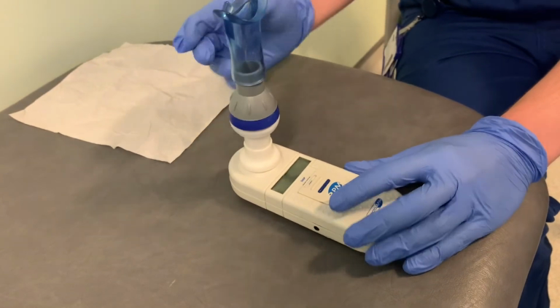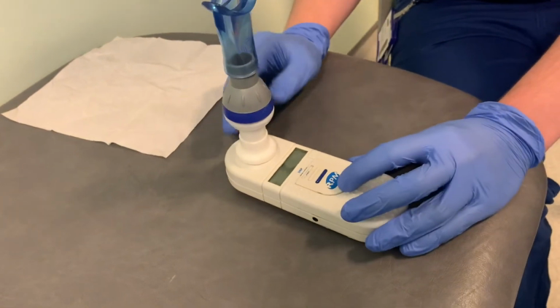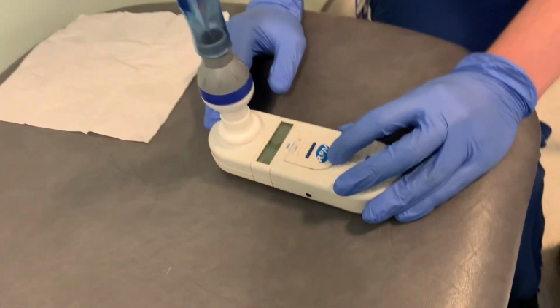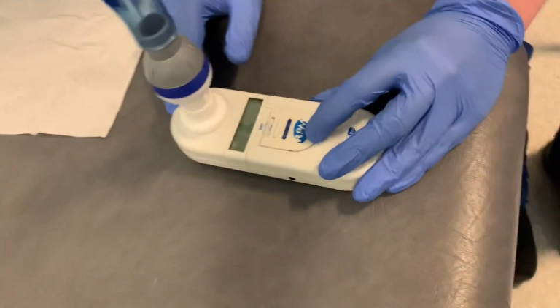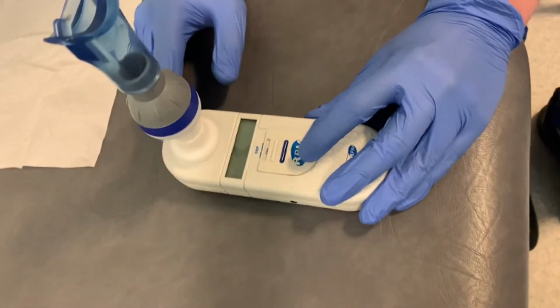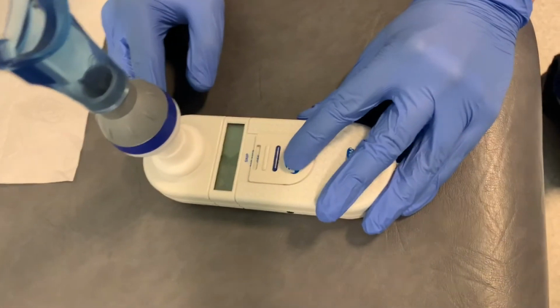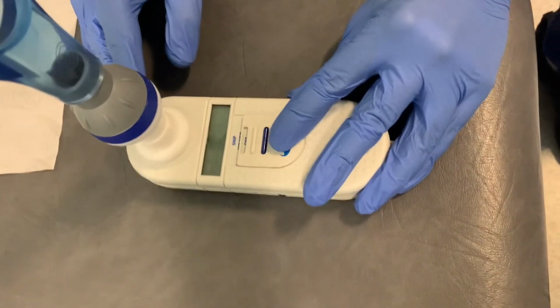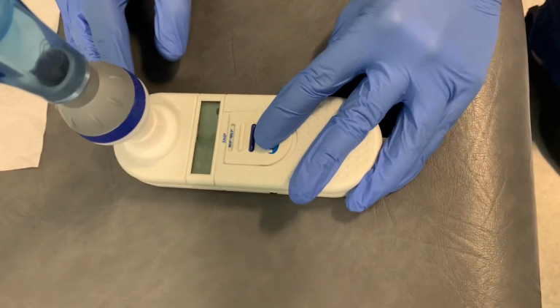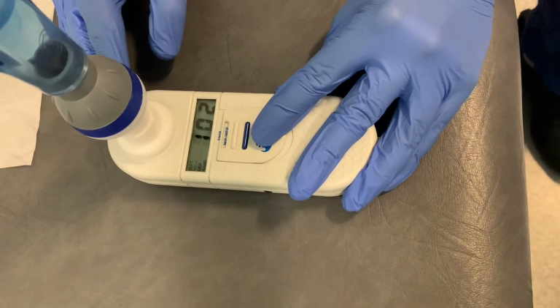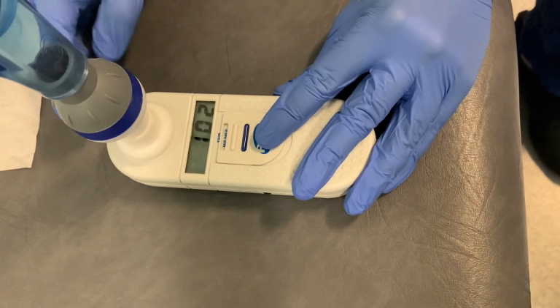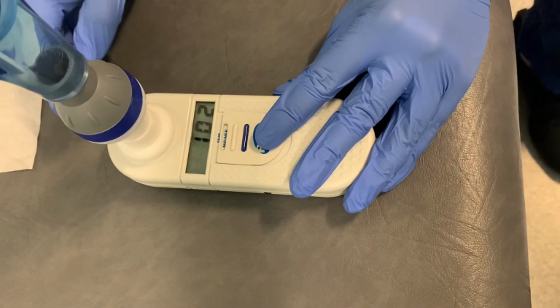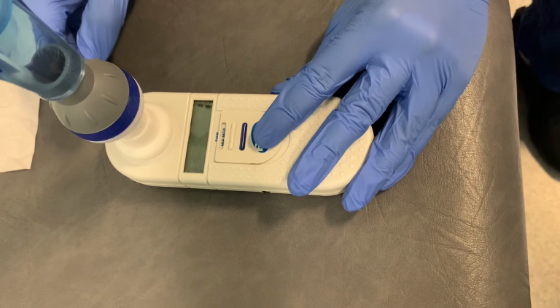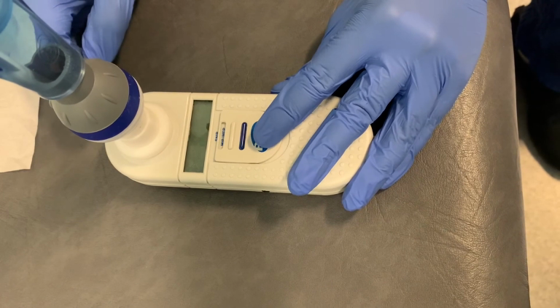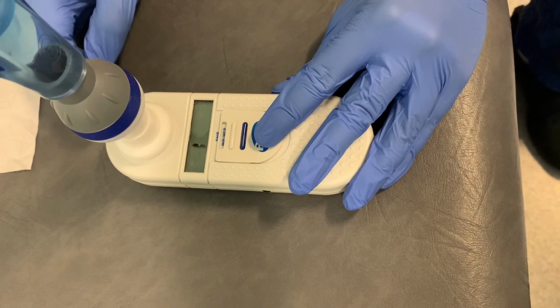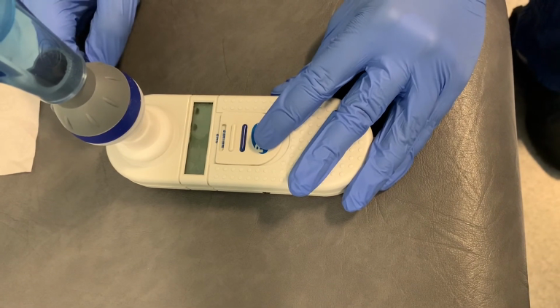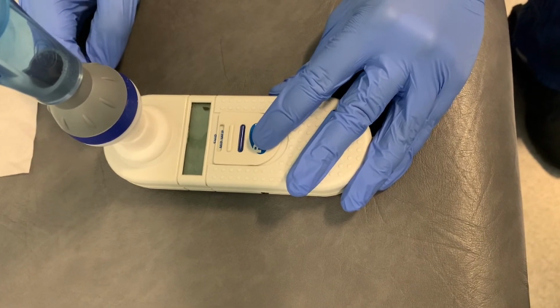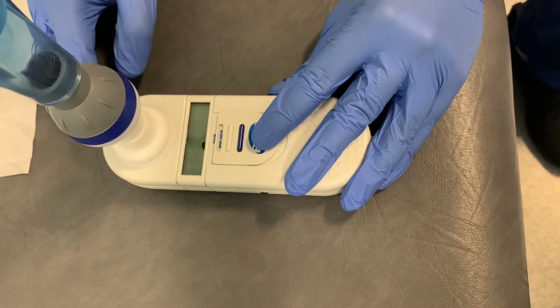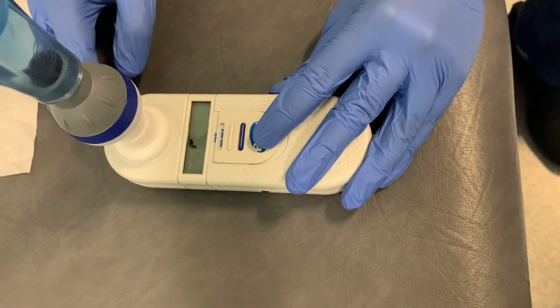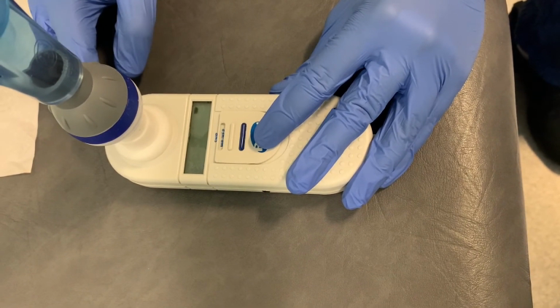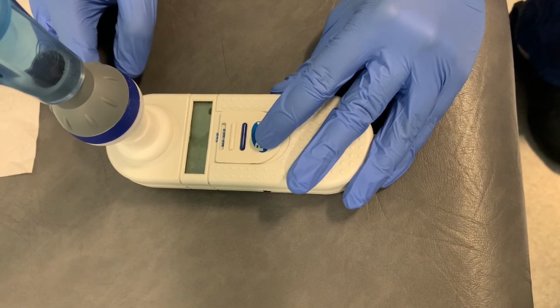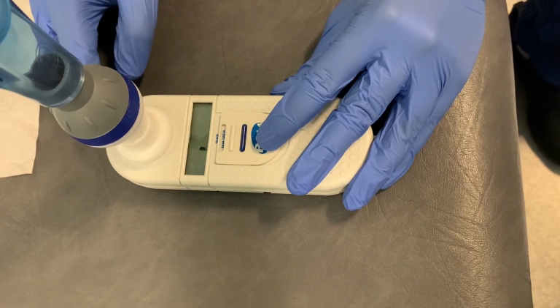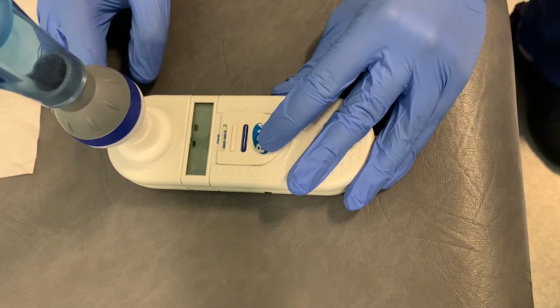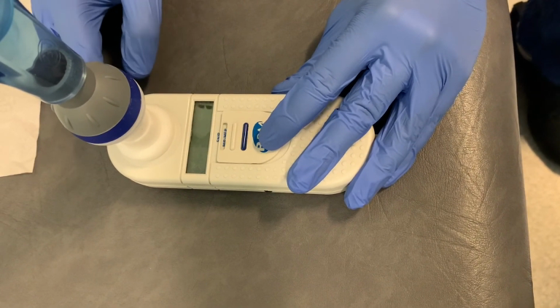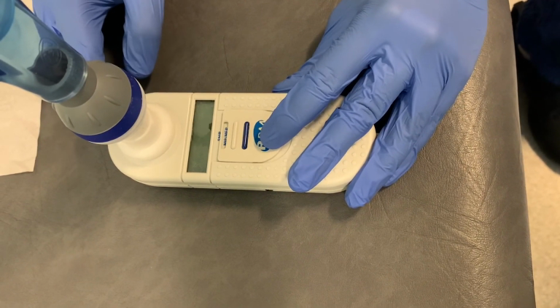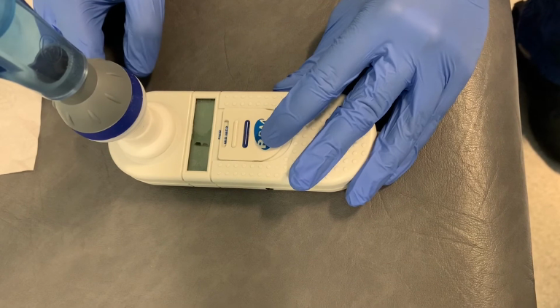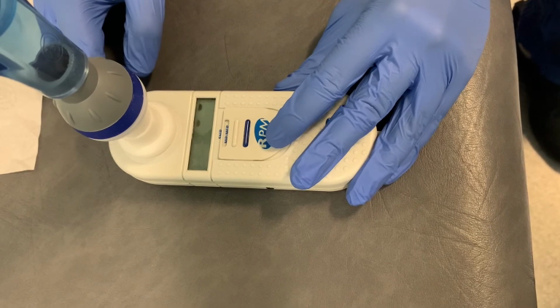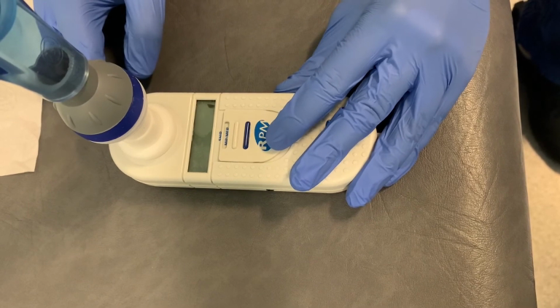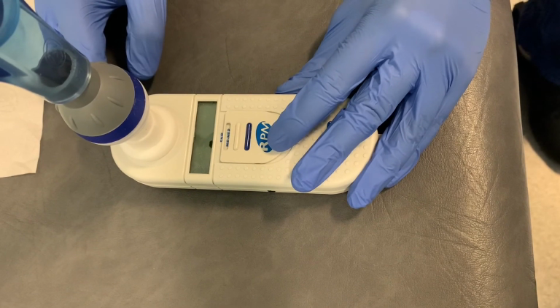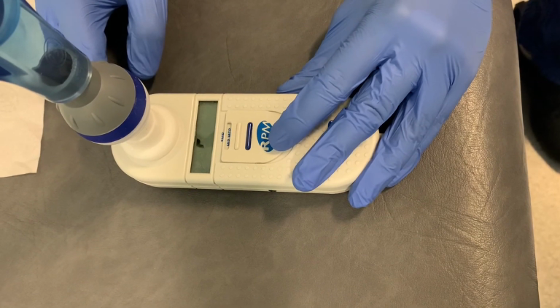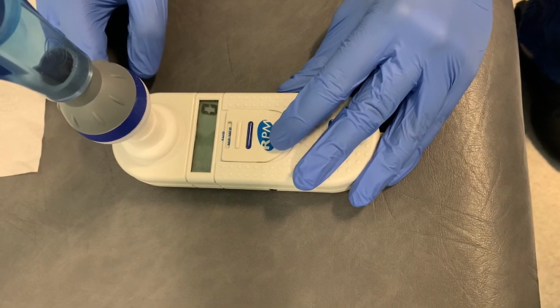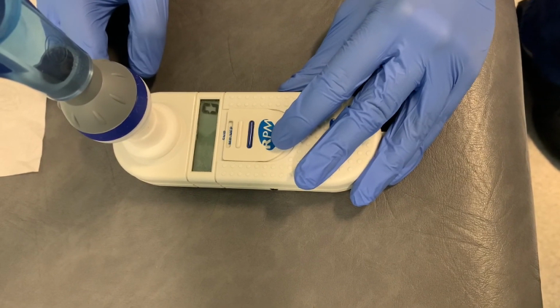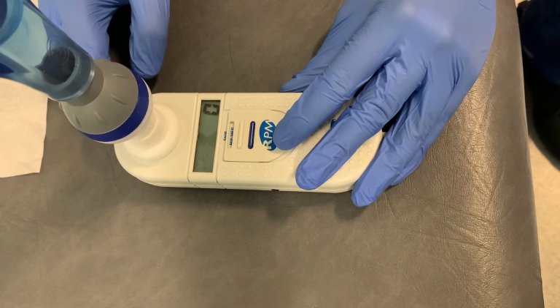To turn the device on, slide it up to MIP and MEP. When the device beeps, it's ready for a measurement.